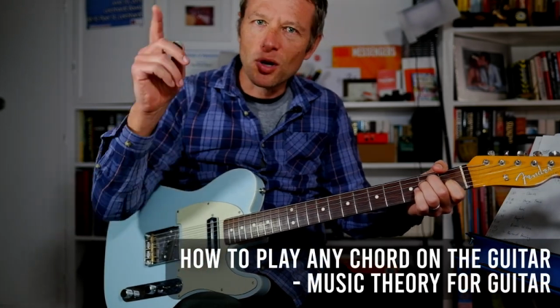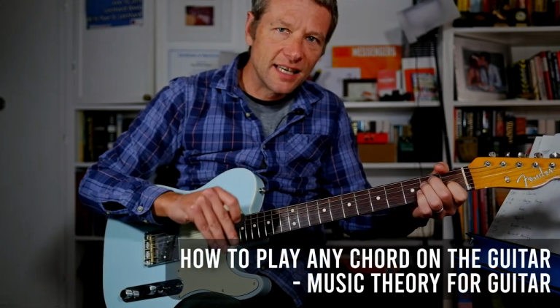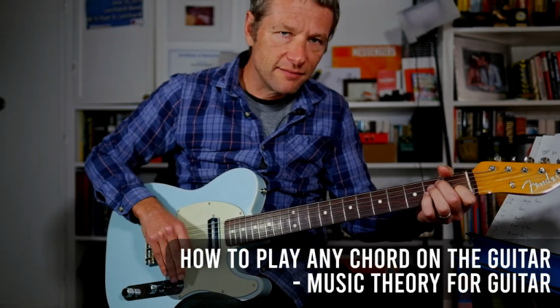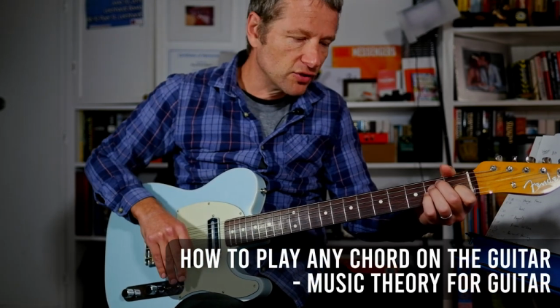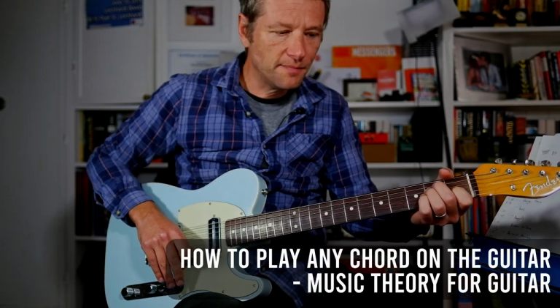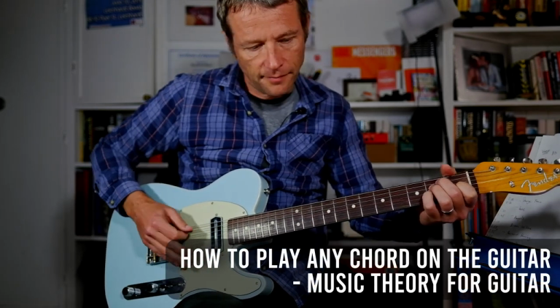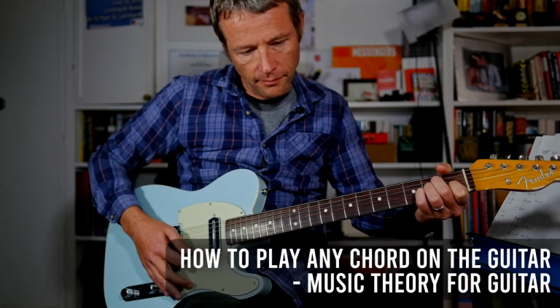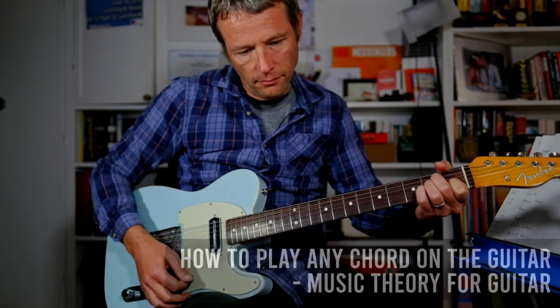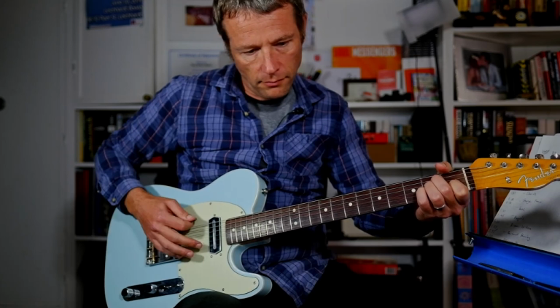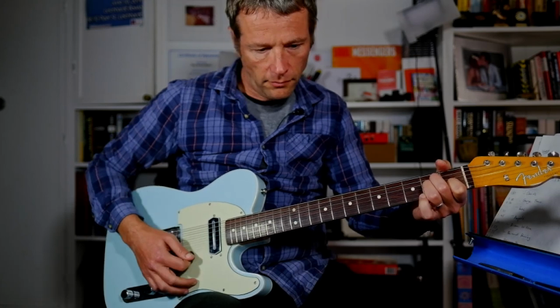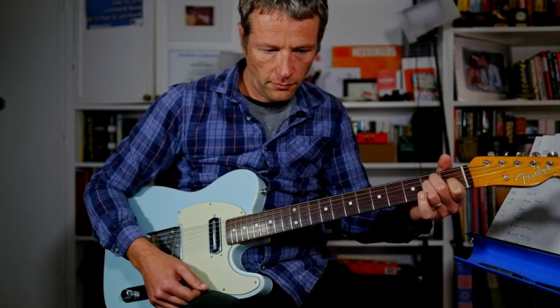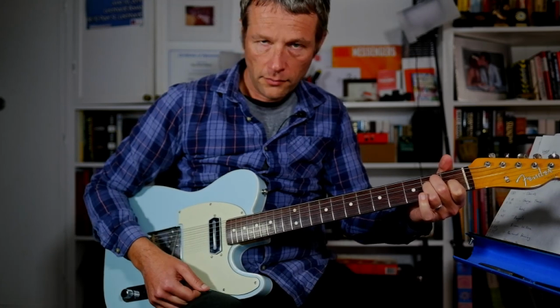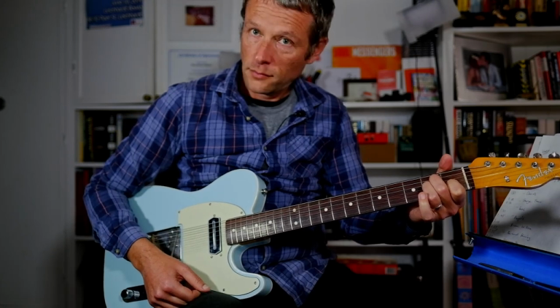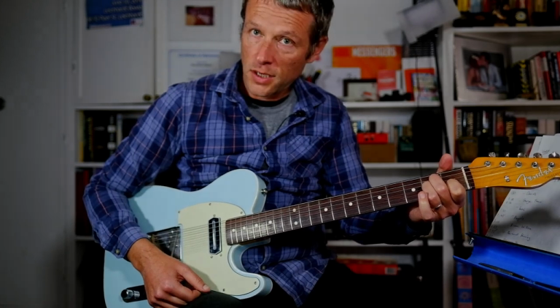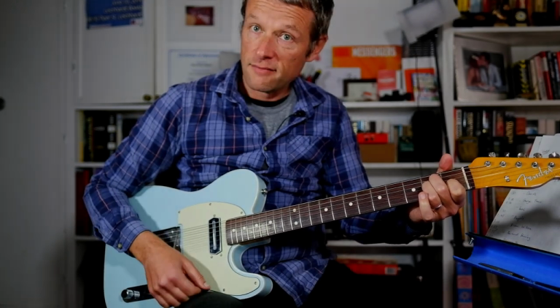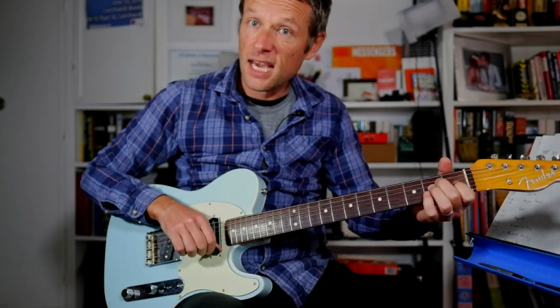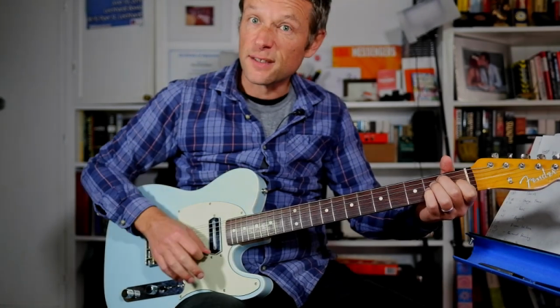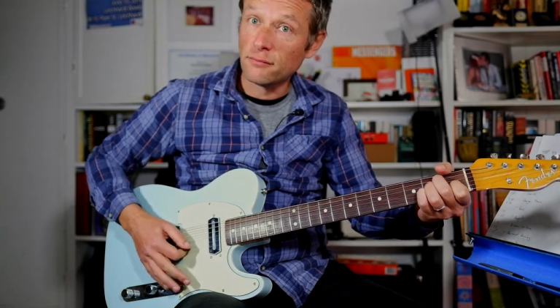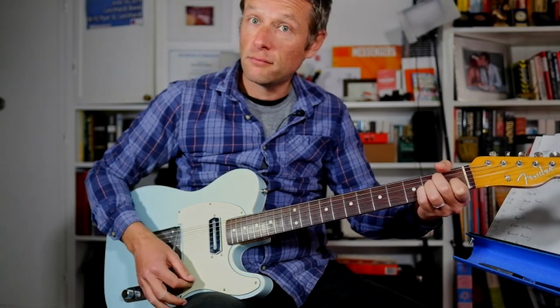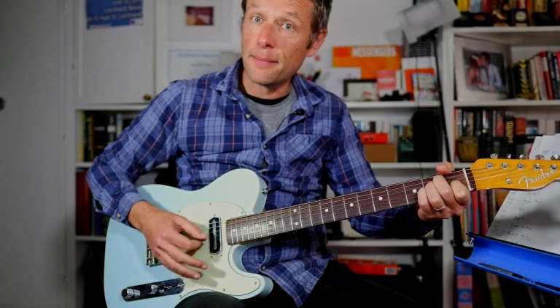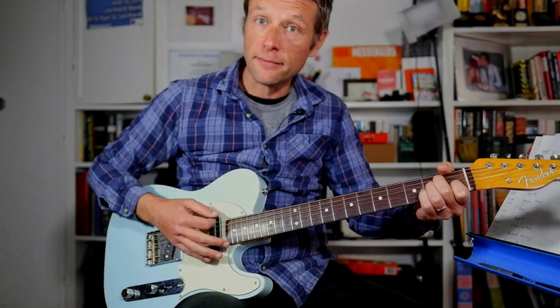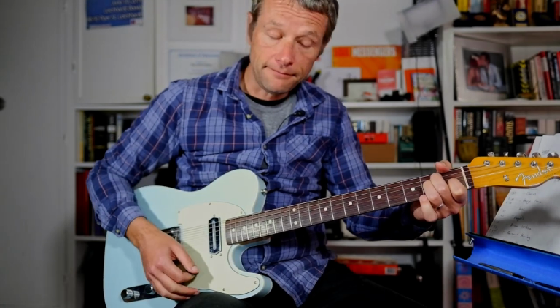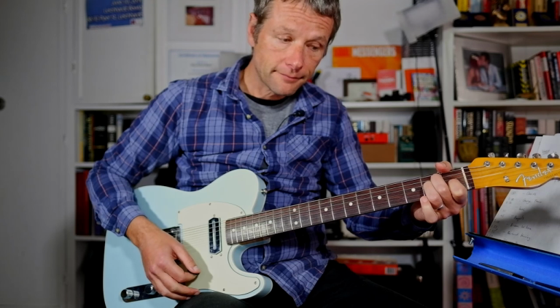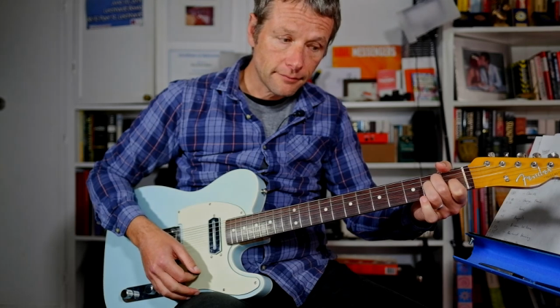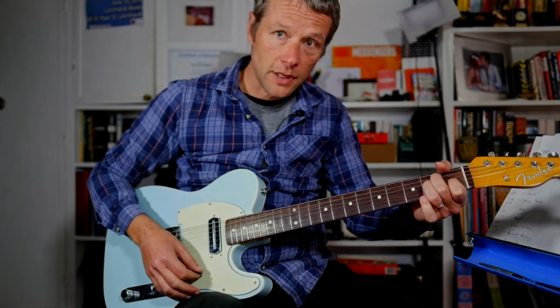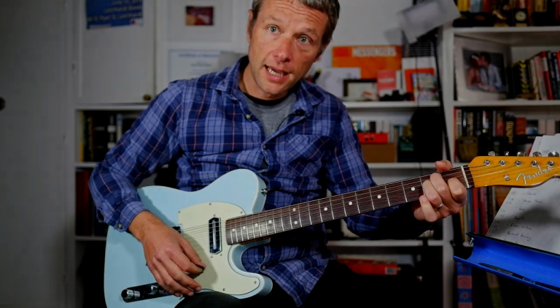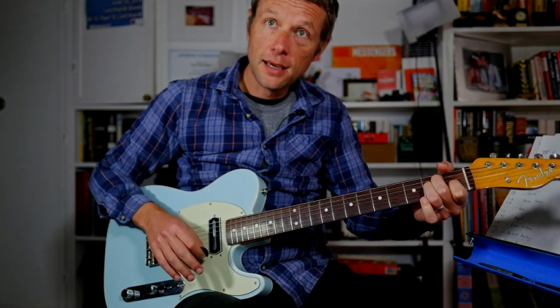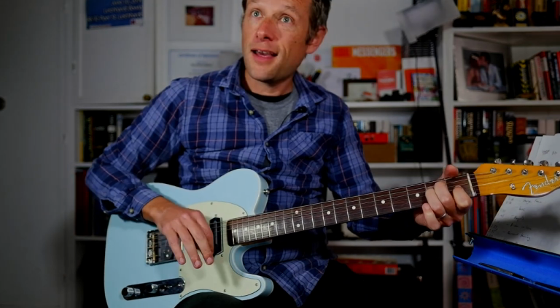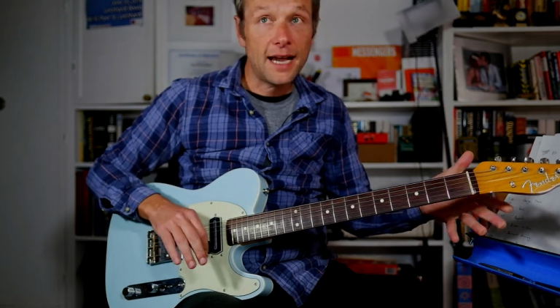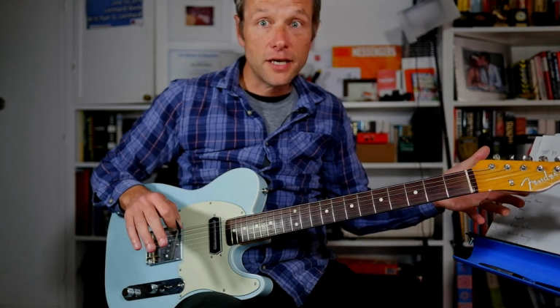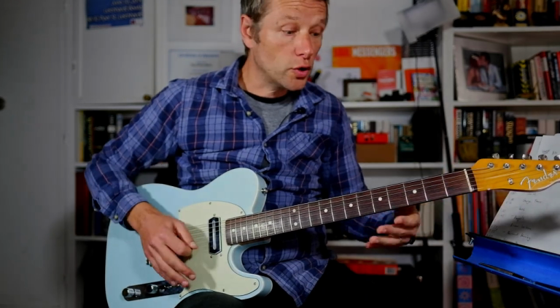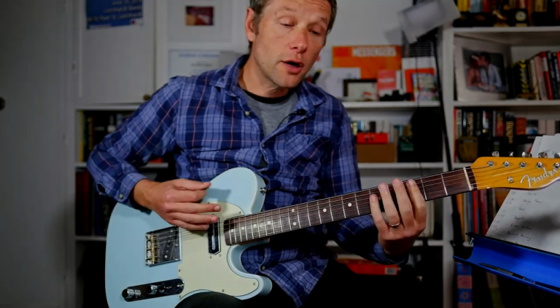I'll put a link in the description. It's called something like 'How to Make Up Your Own Chords.' Okay — E sus4, E major. That is those chords.